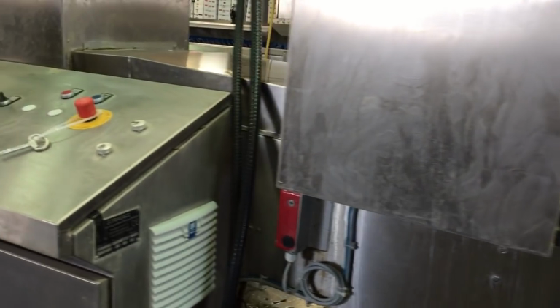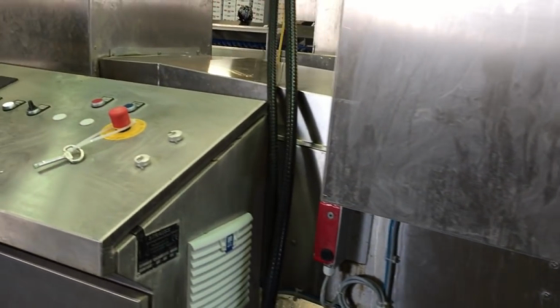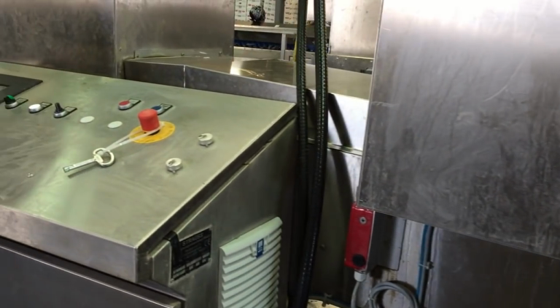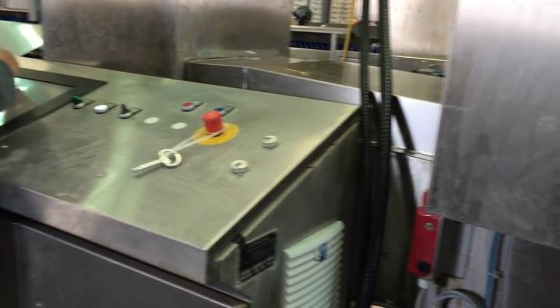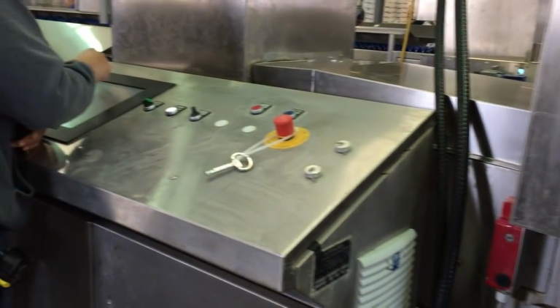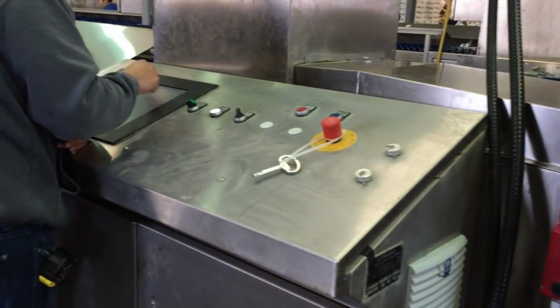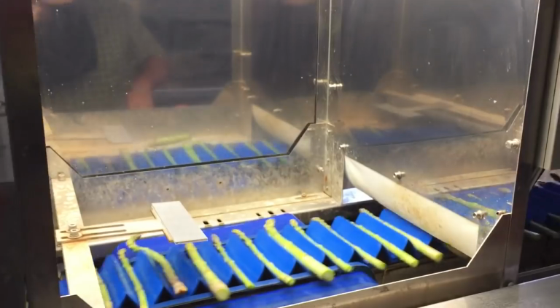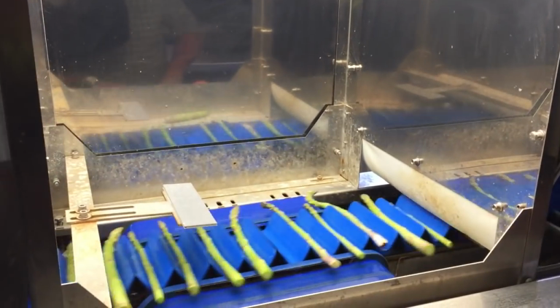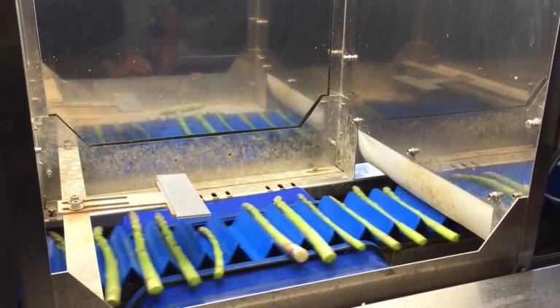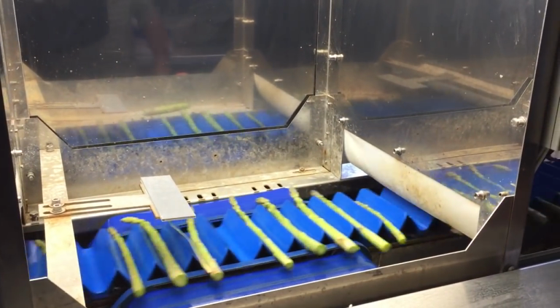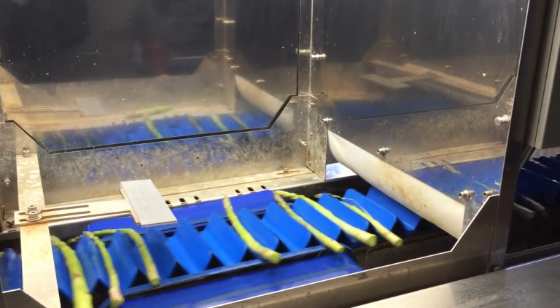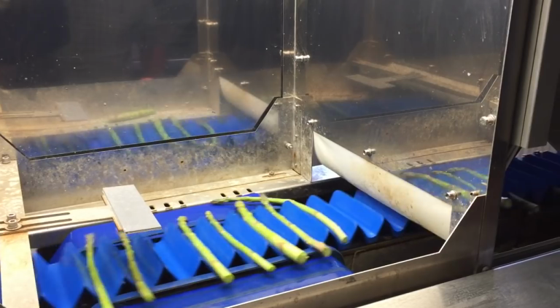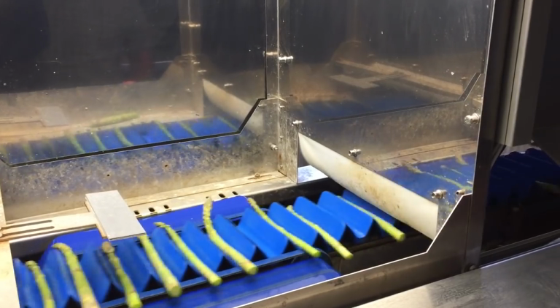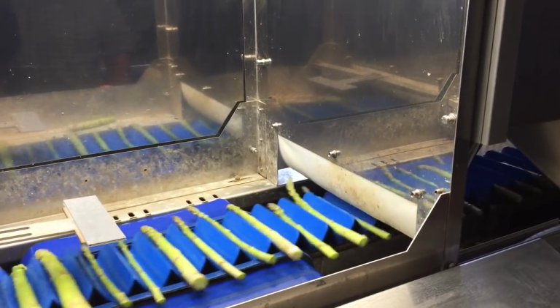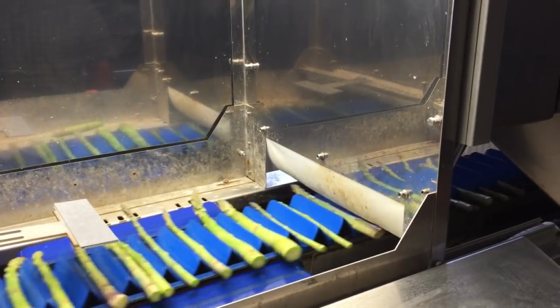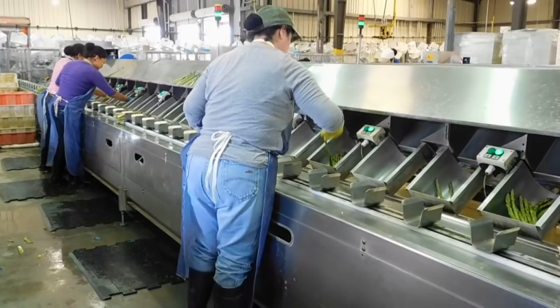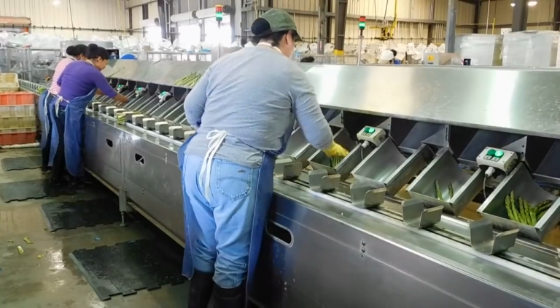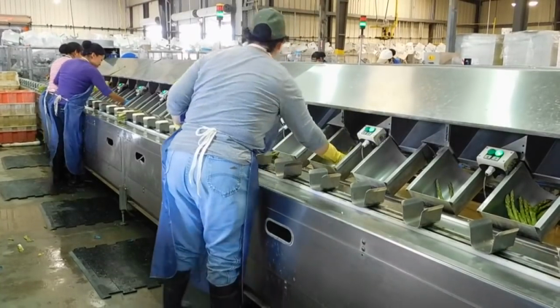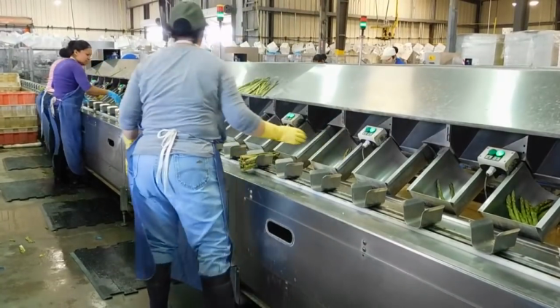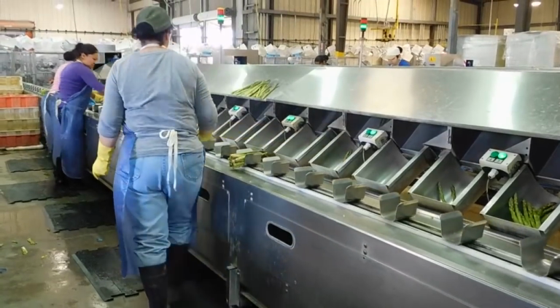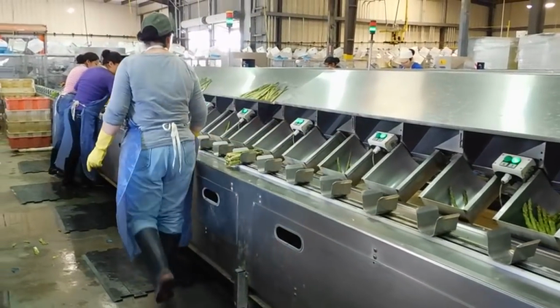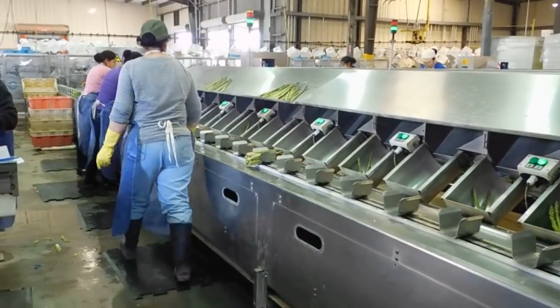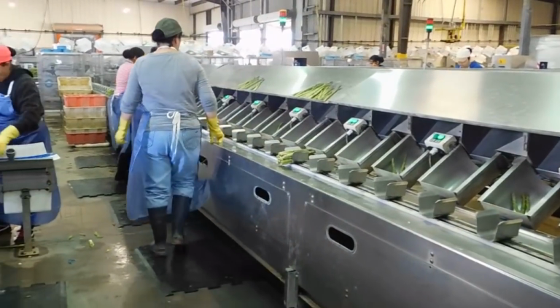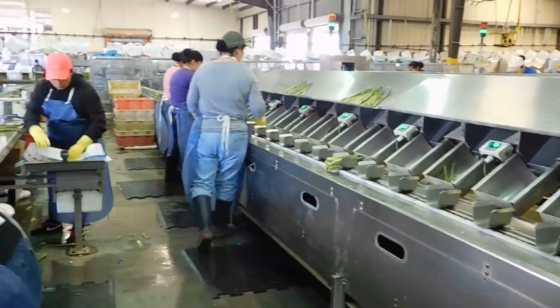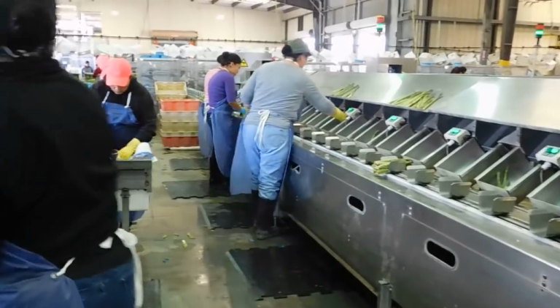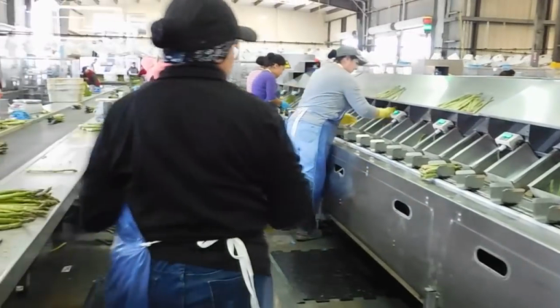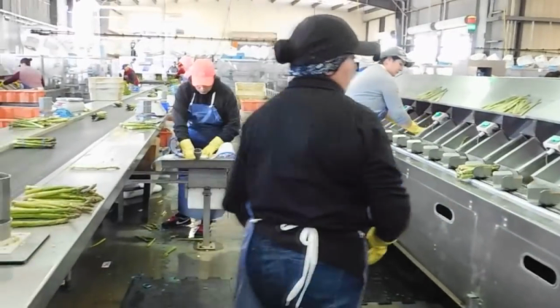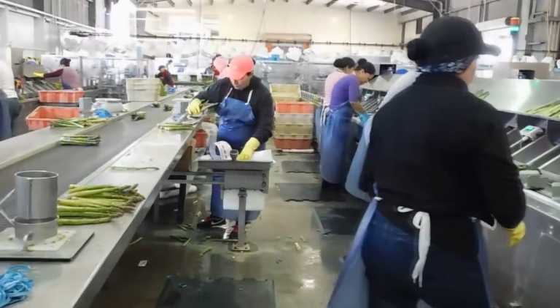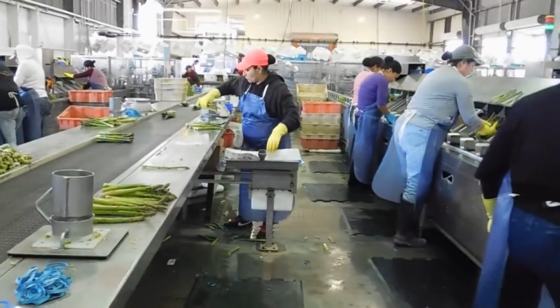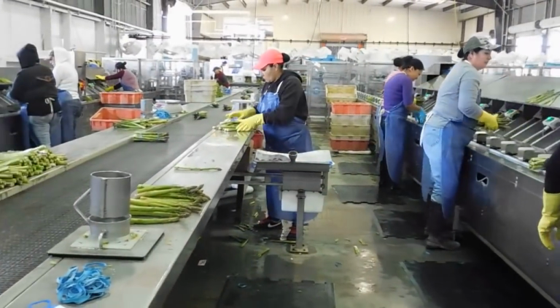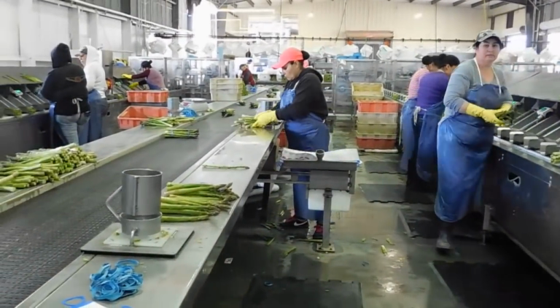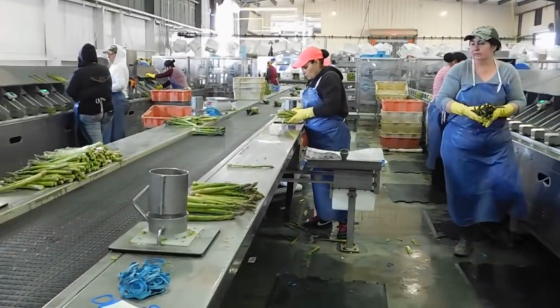The spears in the cups pass through an optical sorter, which sorts the spears based on the size of their diameter and drops them into collecting containers. The sorted bunches can either be packed manually, which you see here,